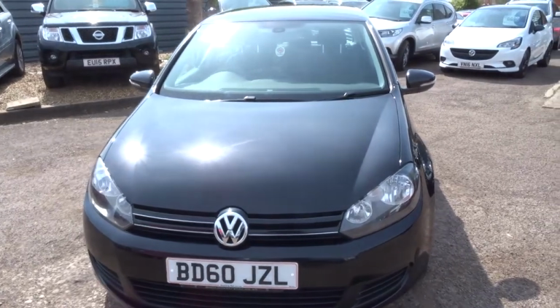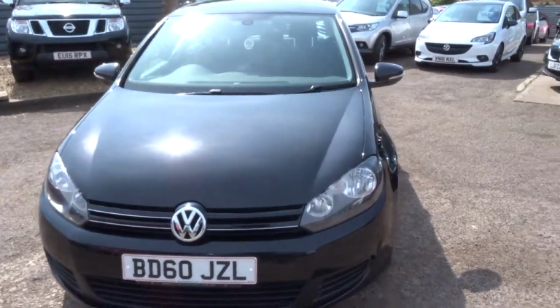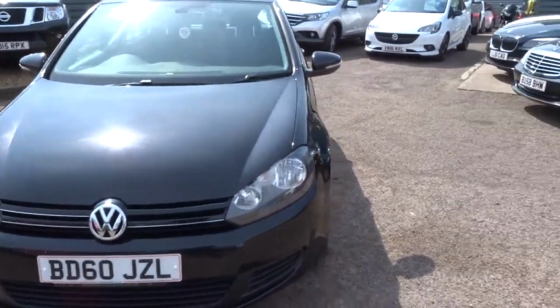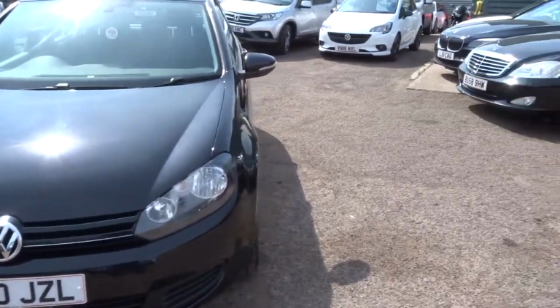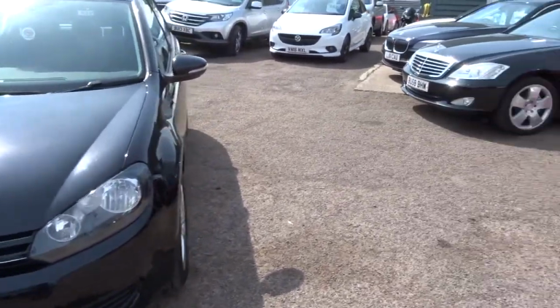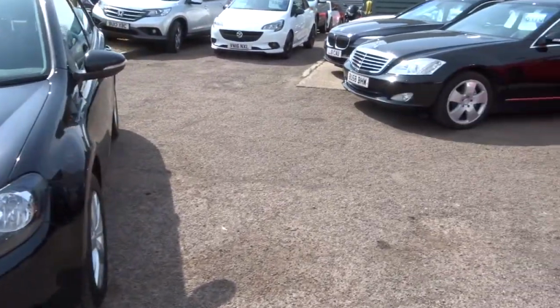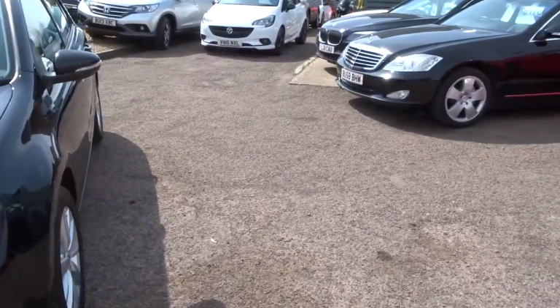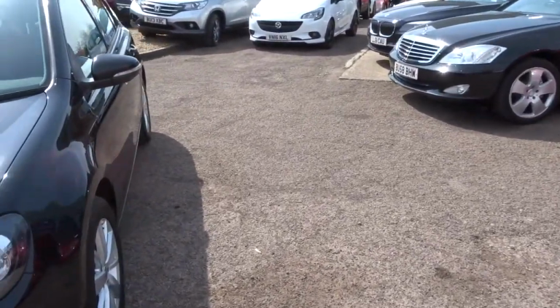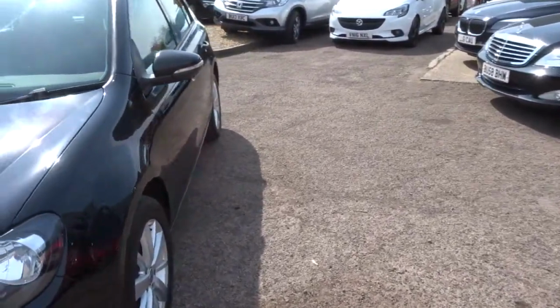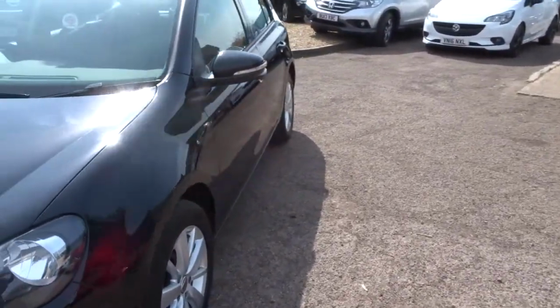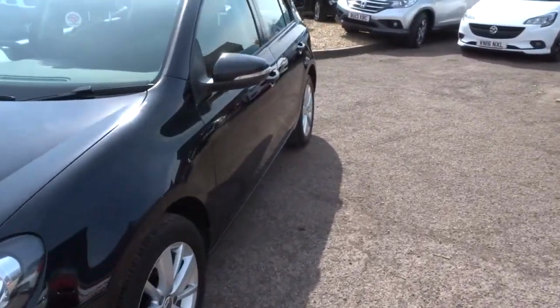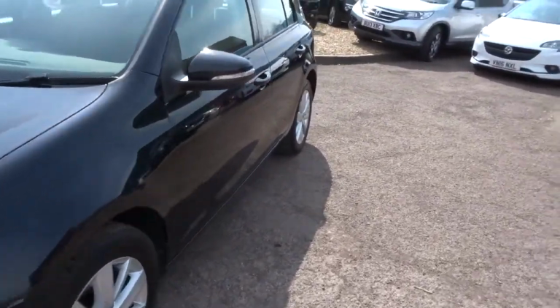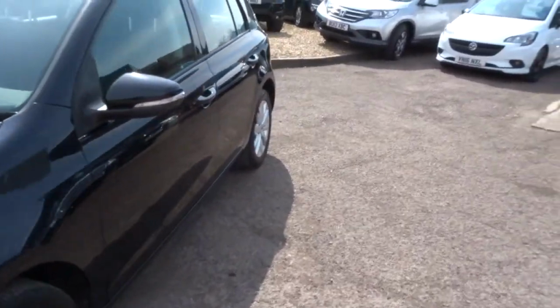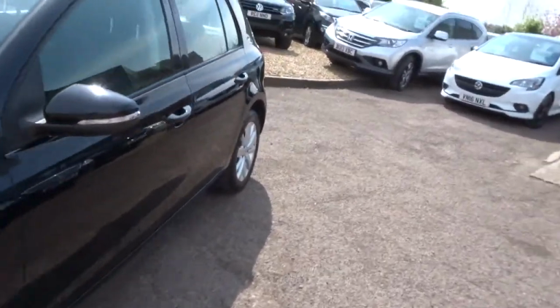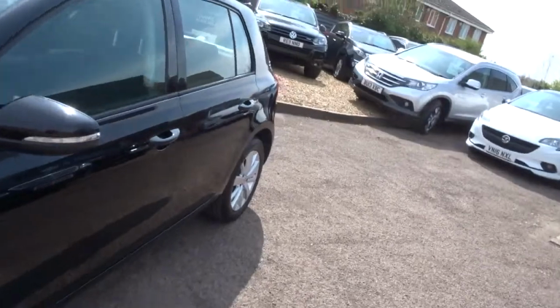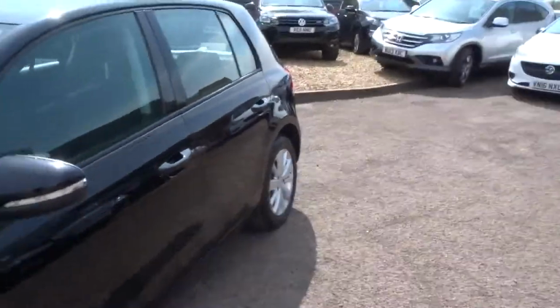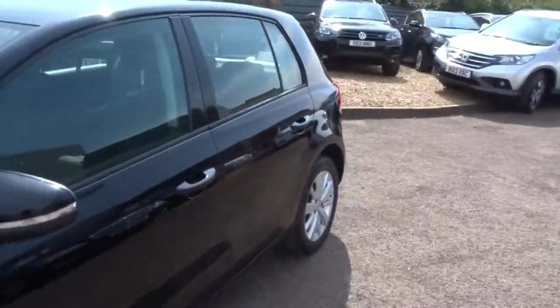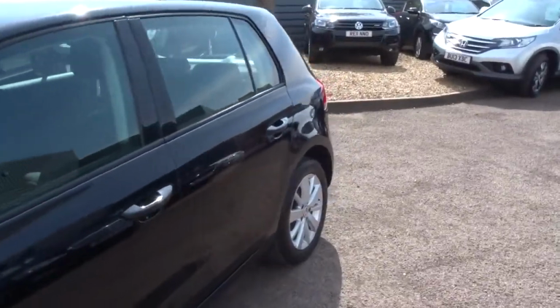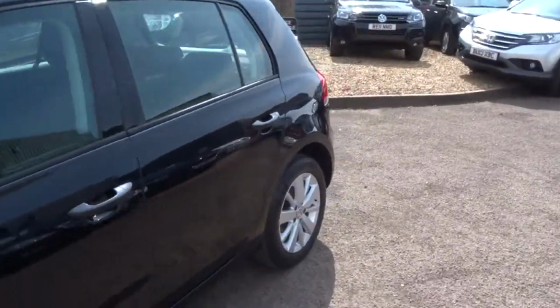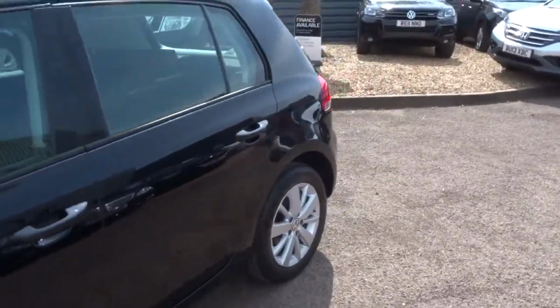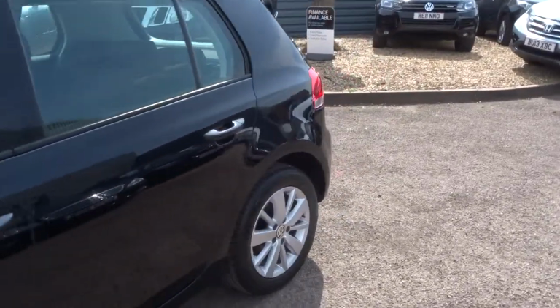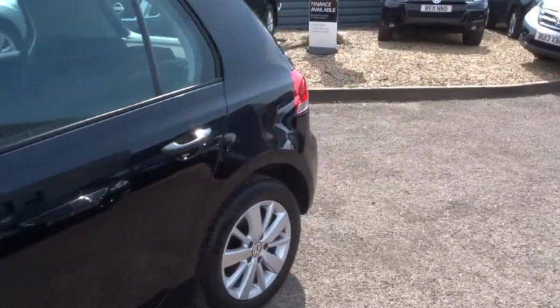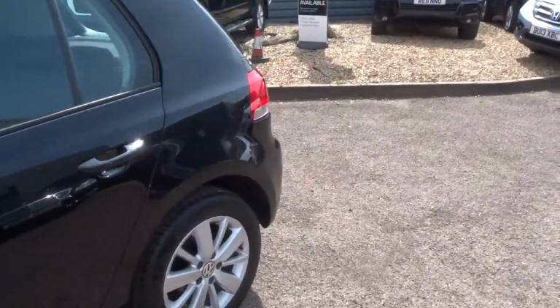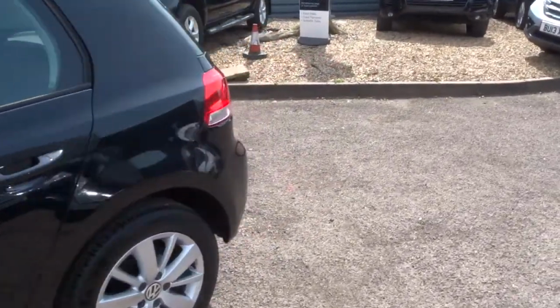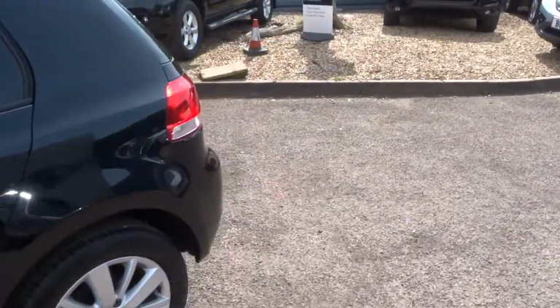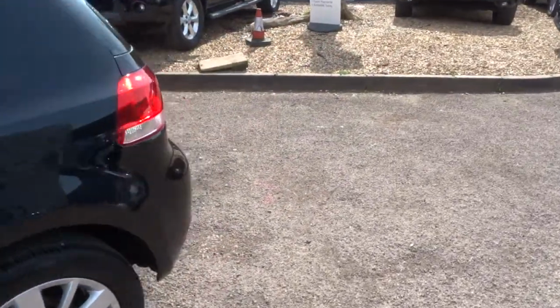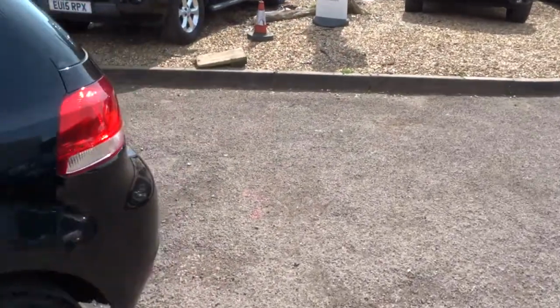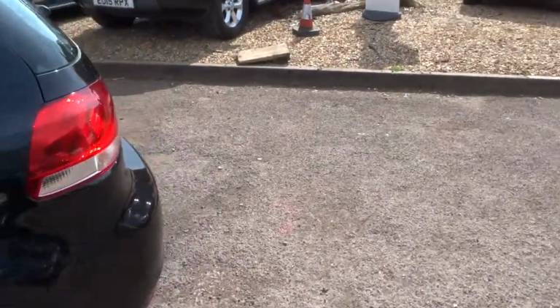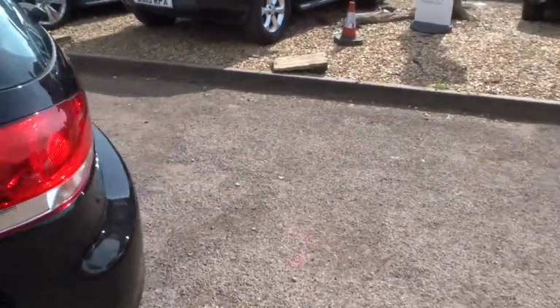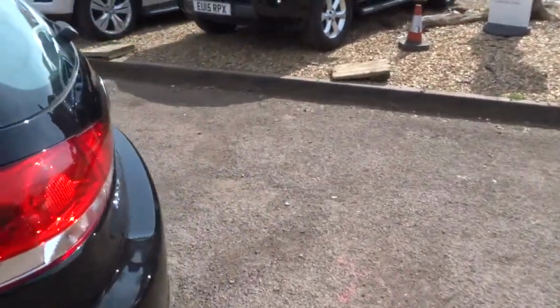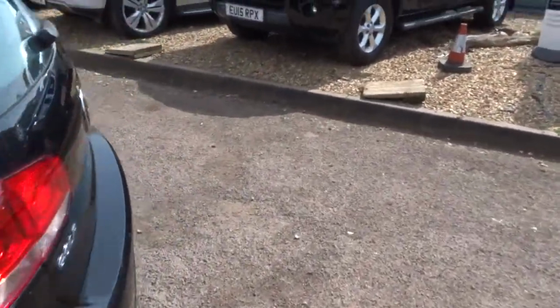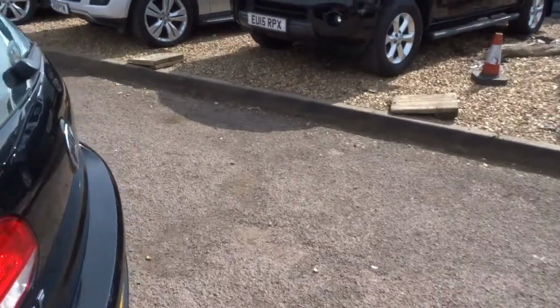Everybody loves a Golf — just iconic, aren't they? Walk around the back, I'll open the rear tailgate, show you inside.